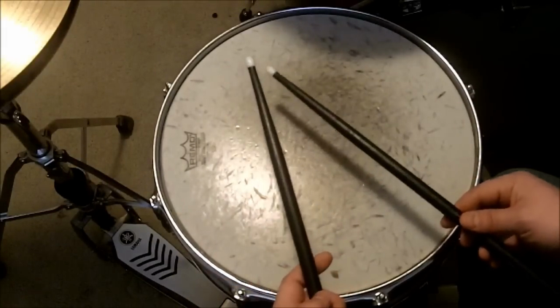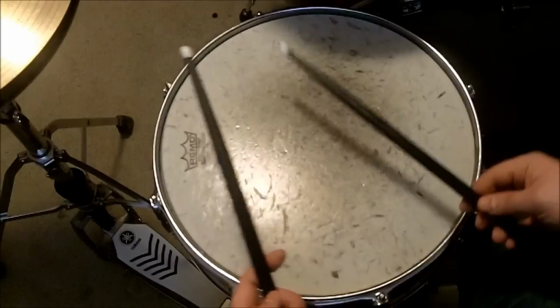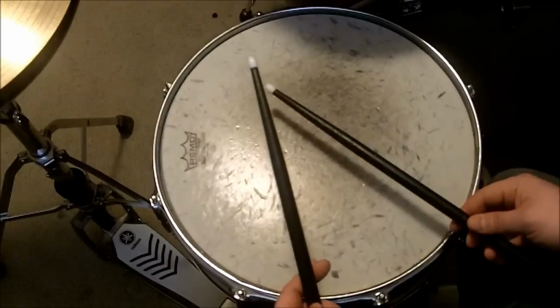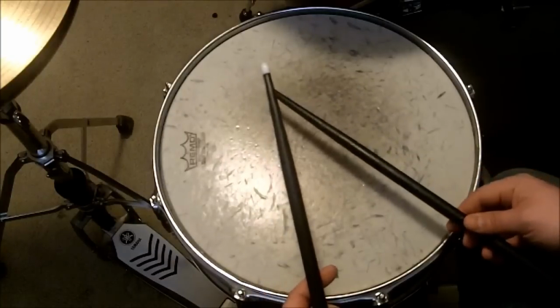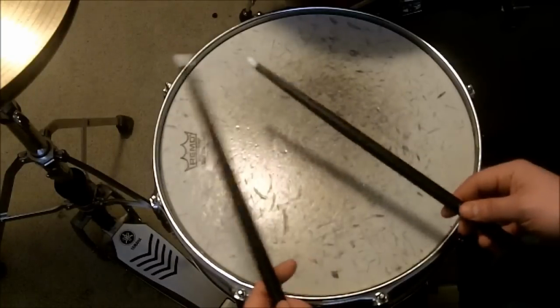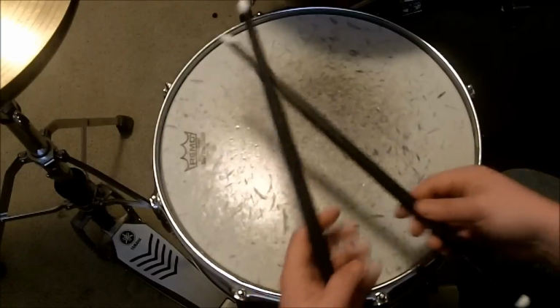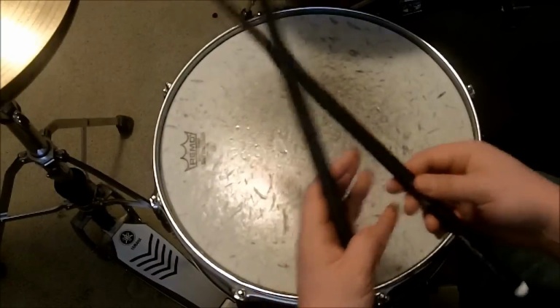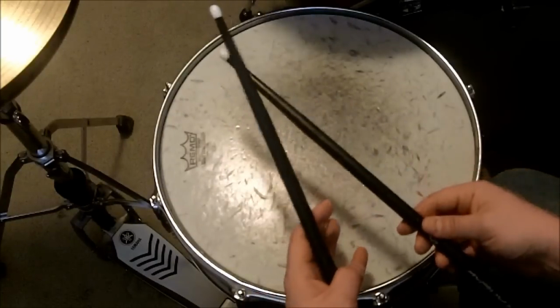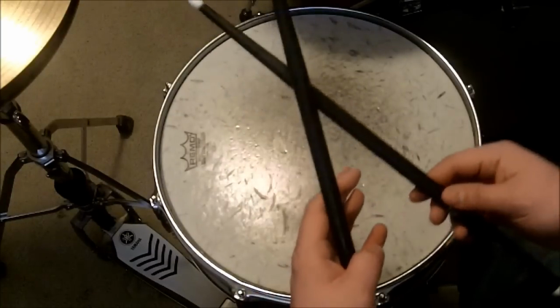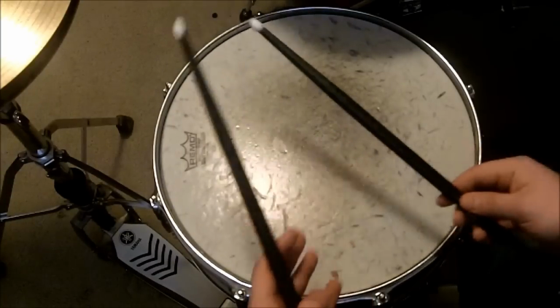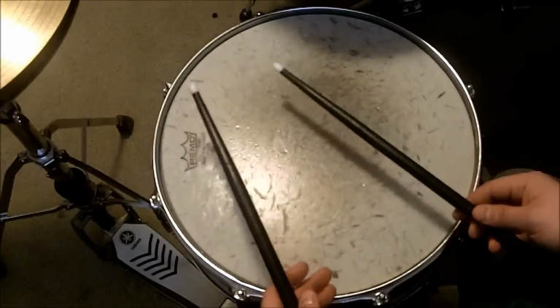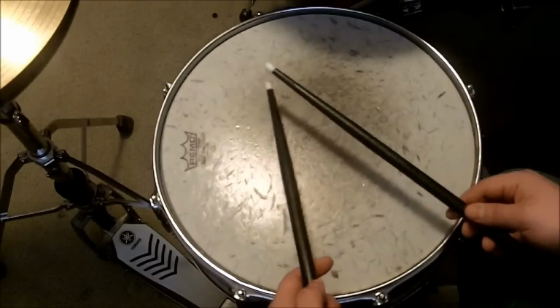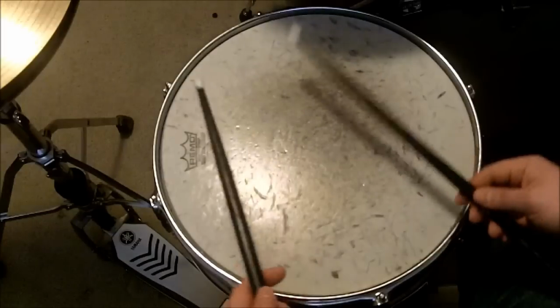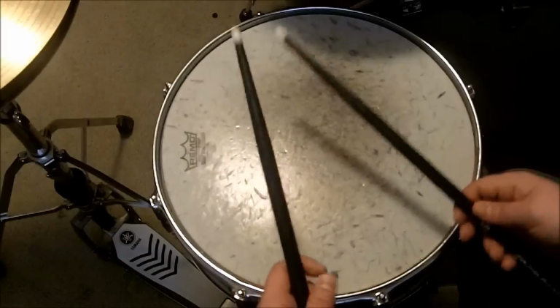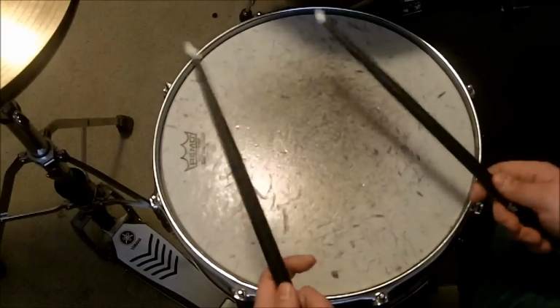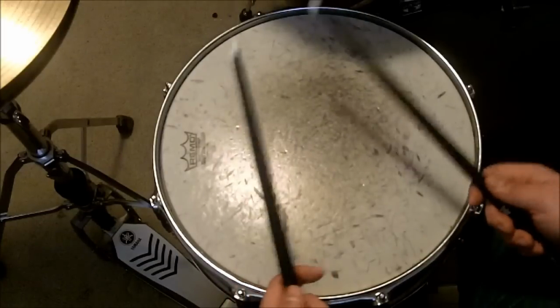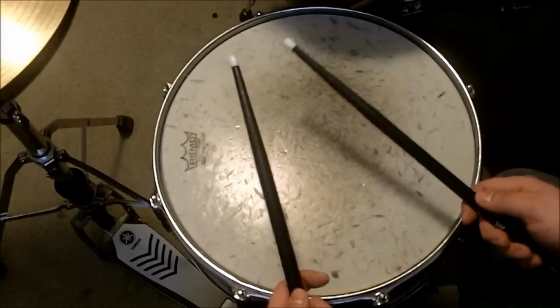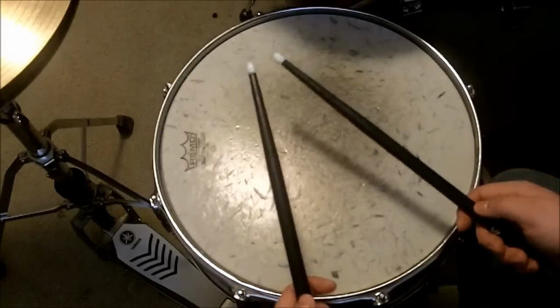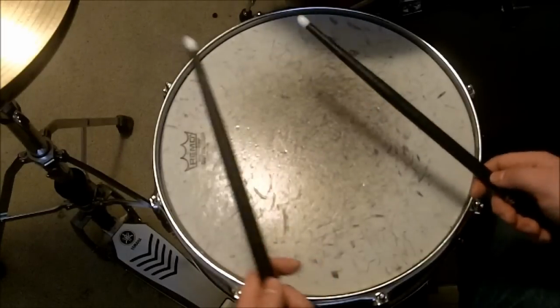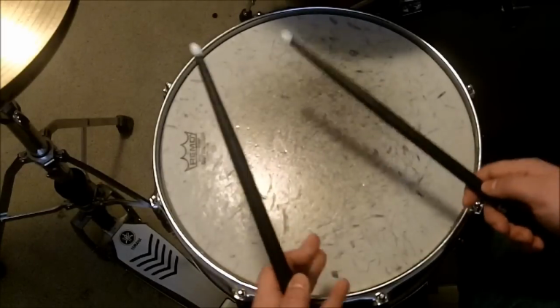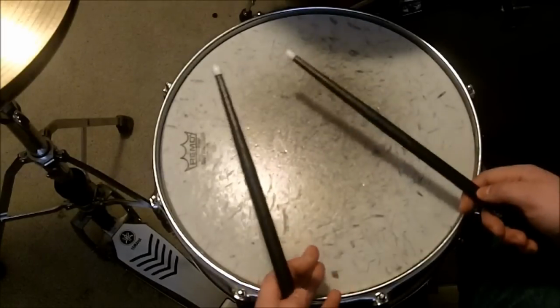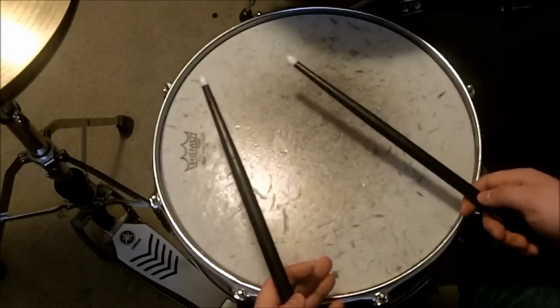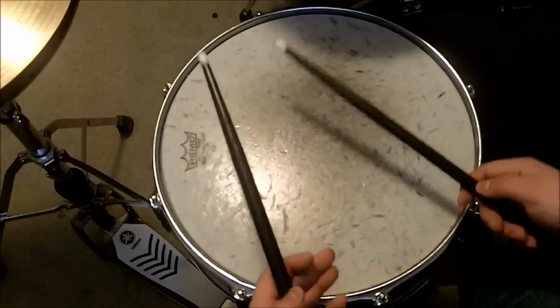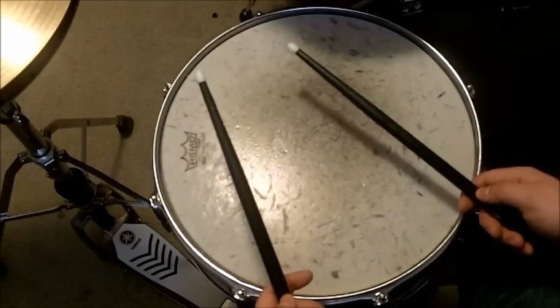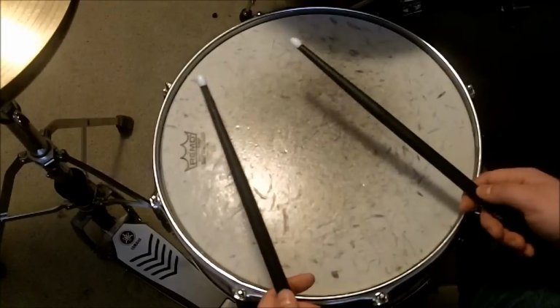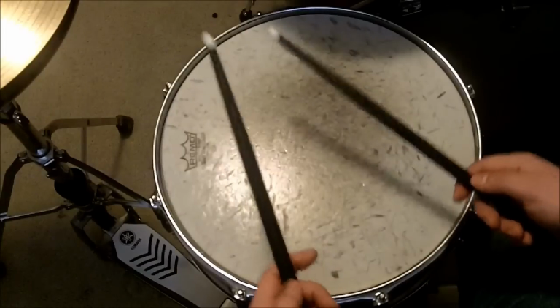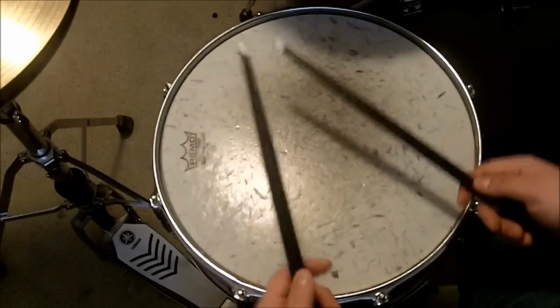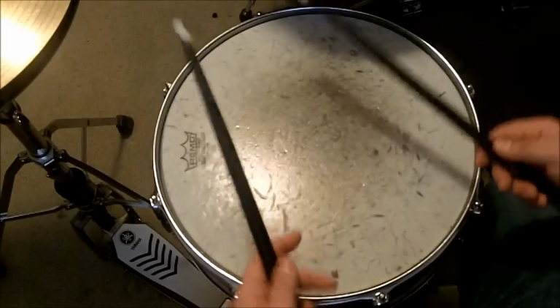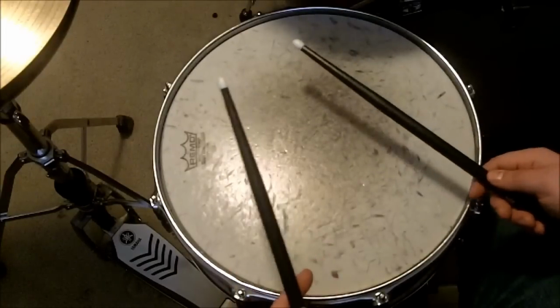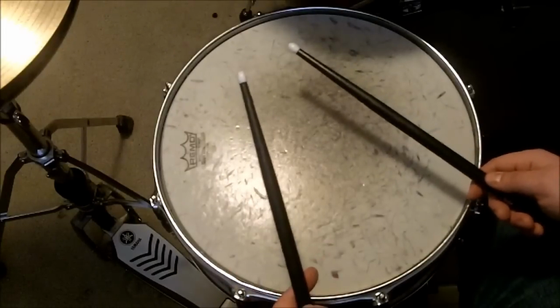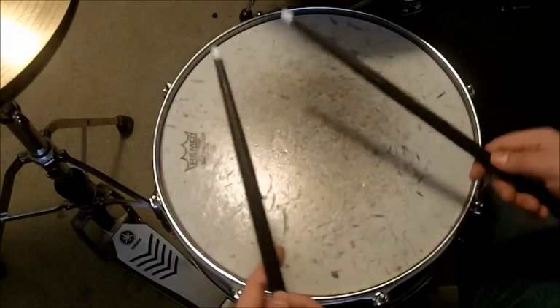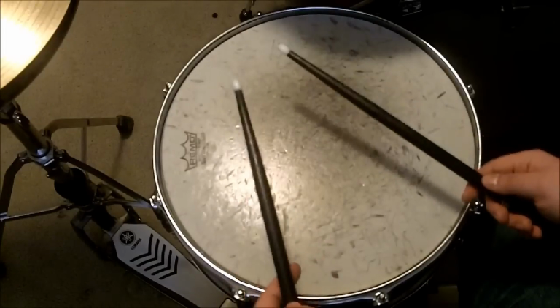Now practice it, and I can guarantee that within a half an hour, maybe 40 minutes, you'll have this technique down pat. That's the easiest way to learn how to do a drum roll on your snare drum. Thanks for watching.